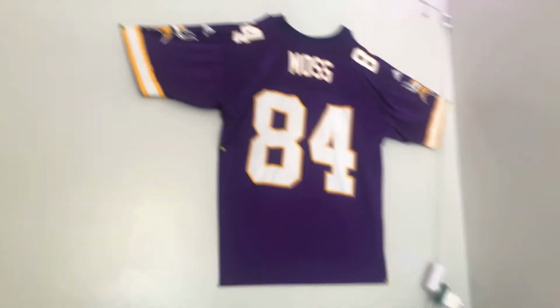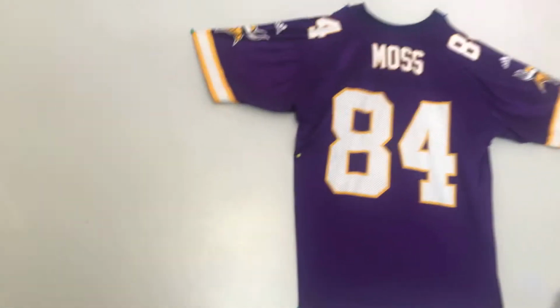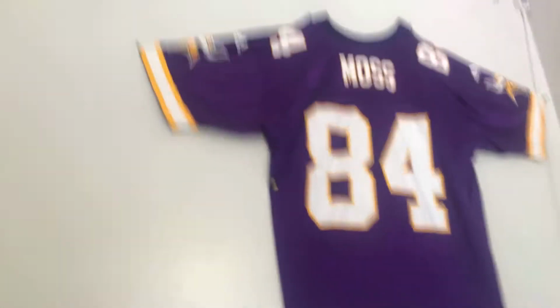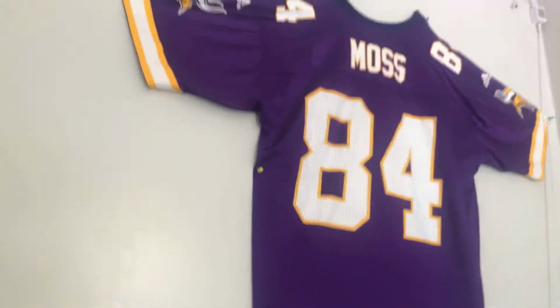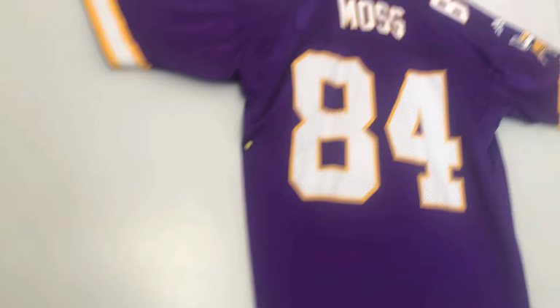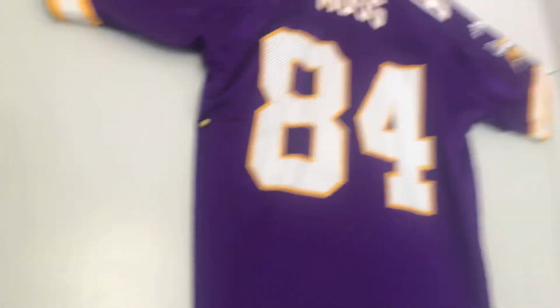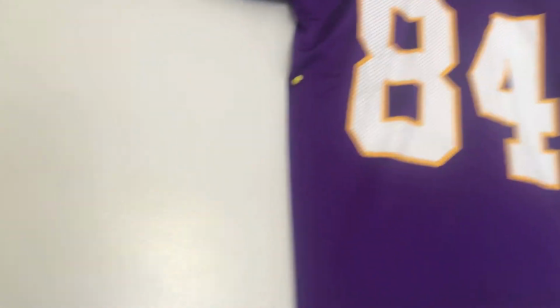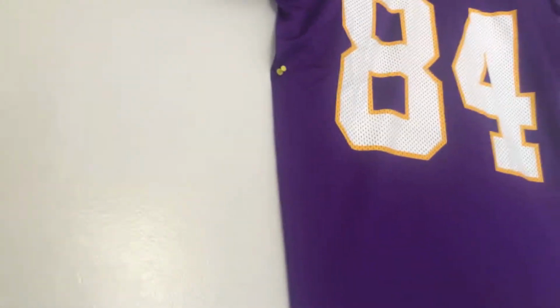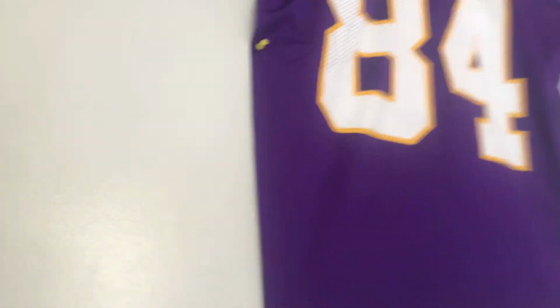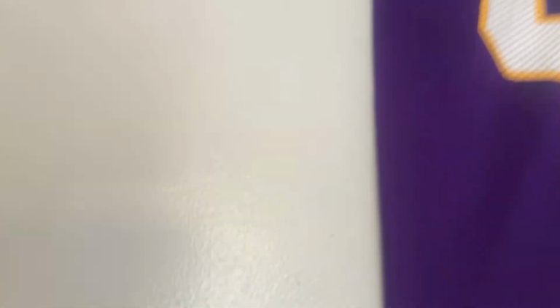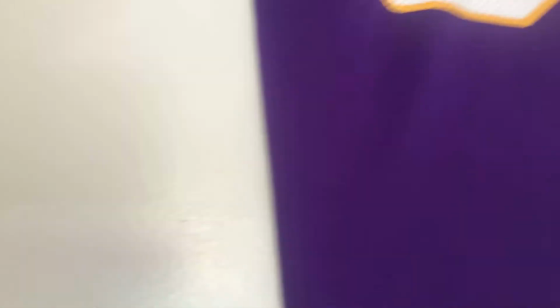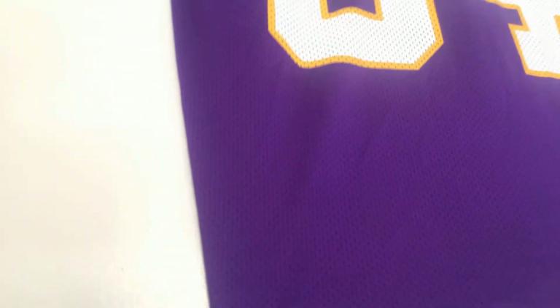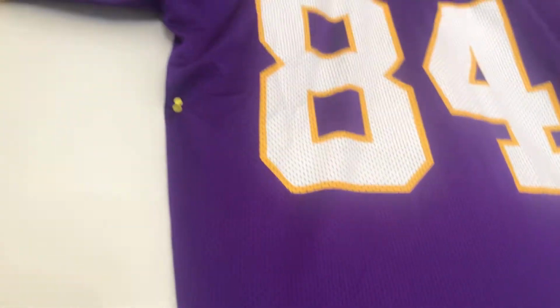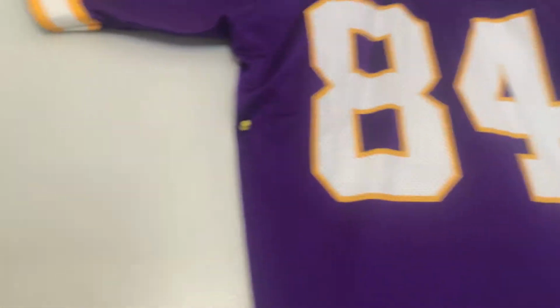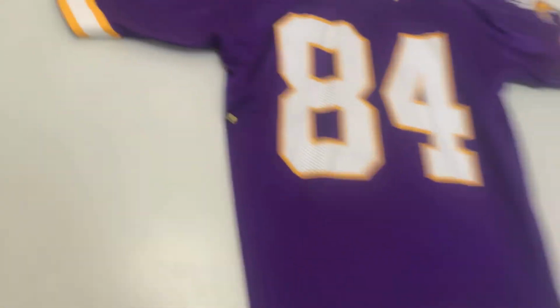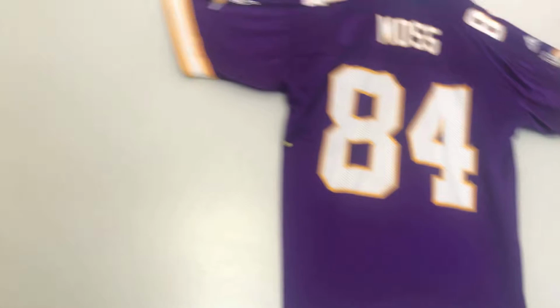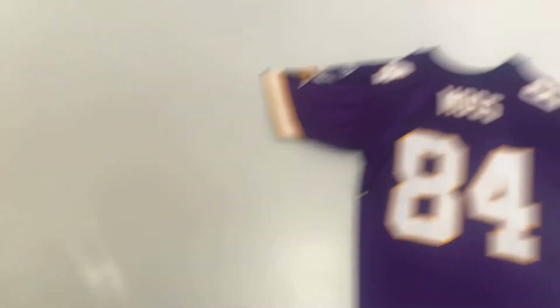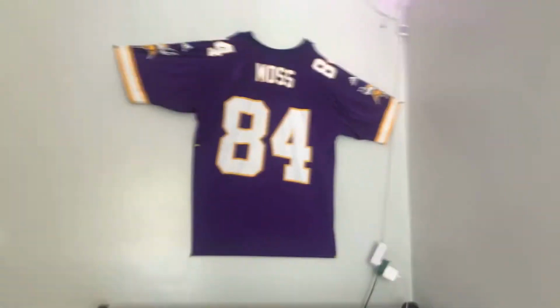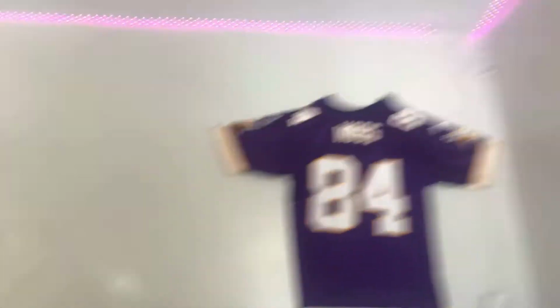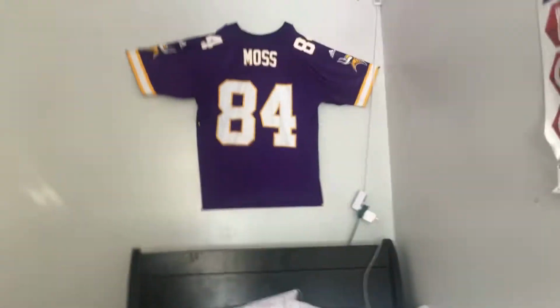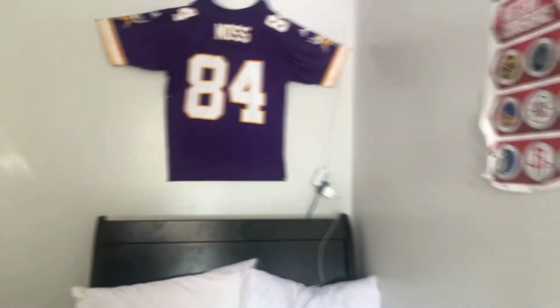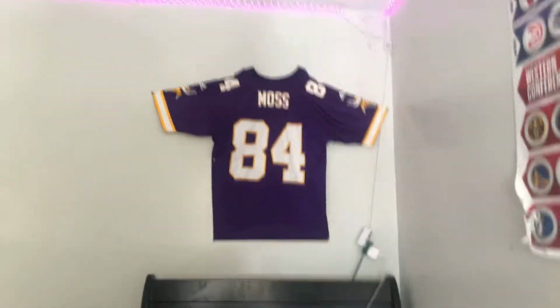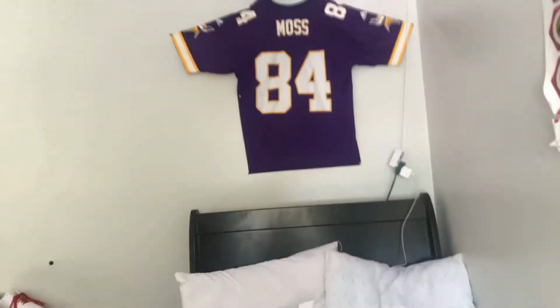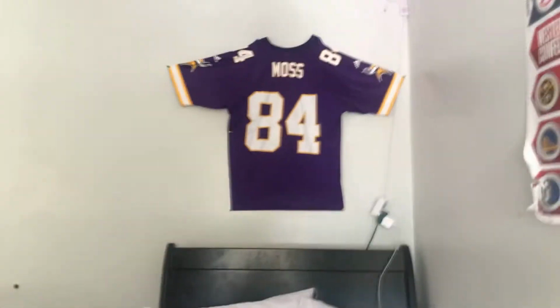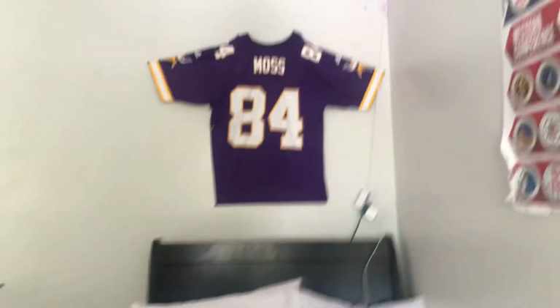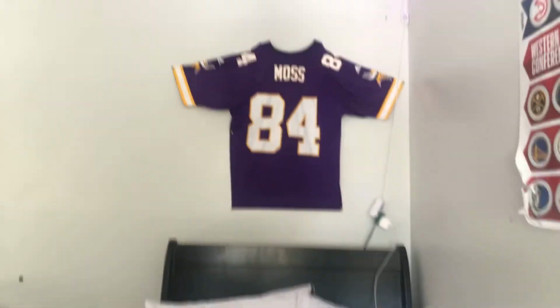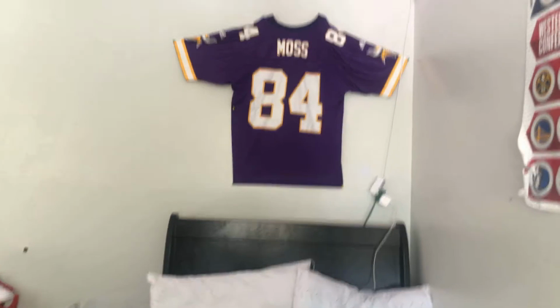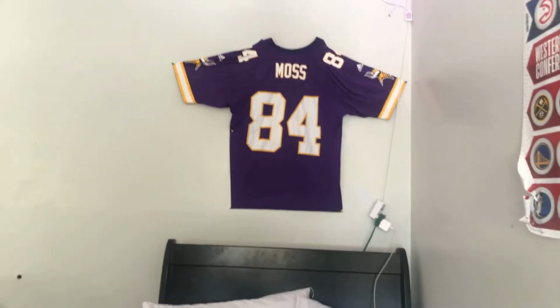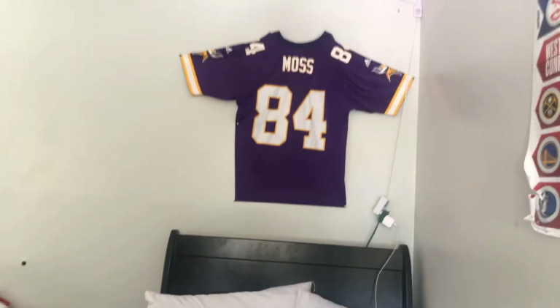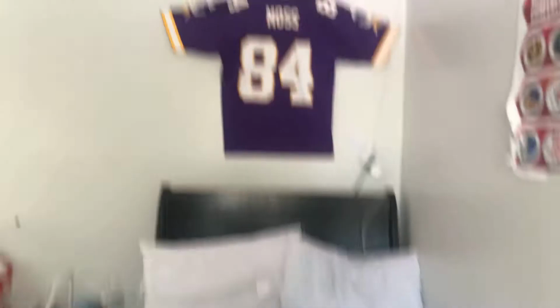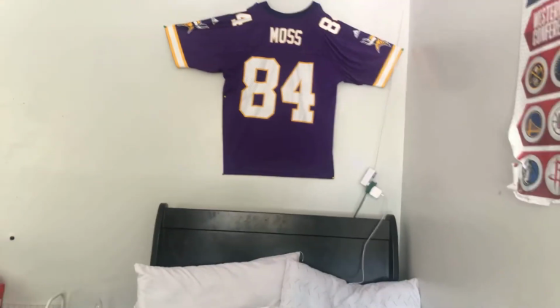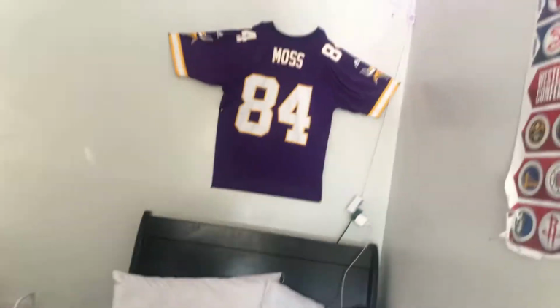This is a Randy Moss from the Vikings, number 84. I know he's not playing anymore, but this is Randy Moss from the Vikings. Randy Moss Vikings 84 jersey — it's on top of my bed and I think it honestly looks cool.